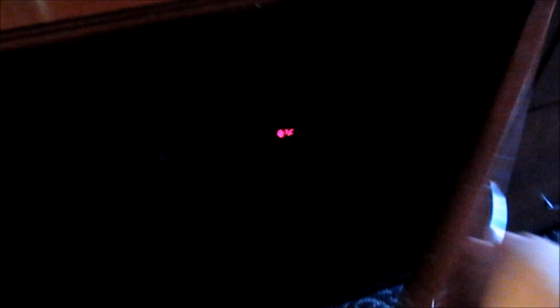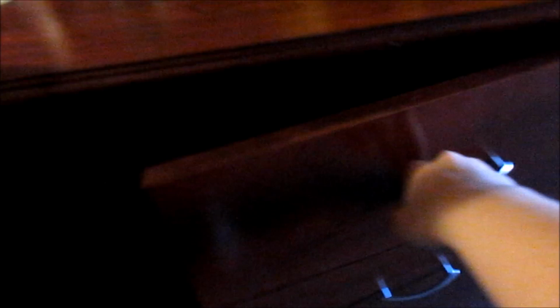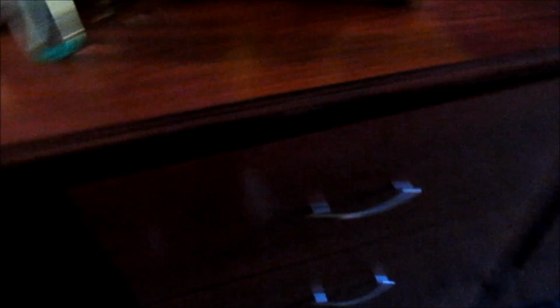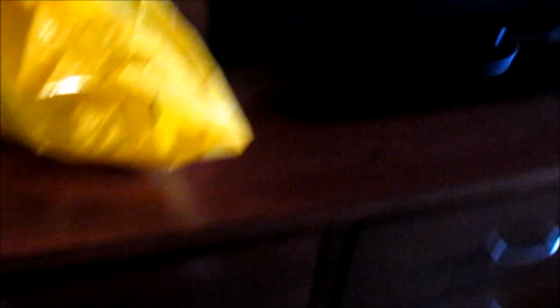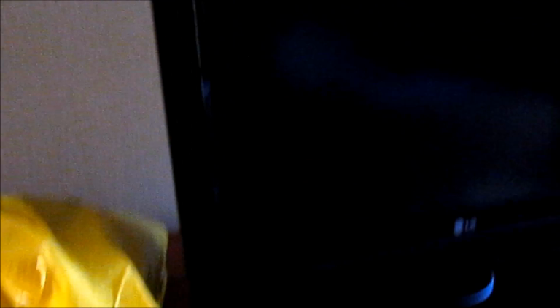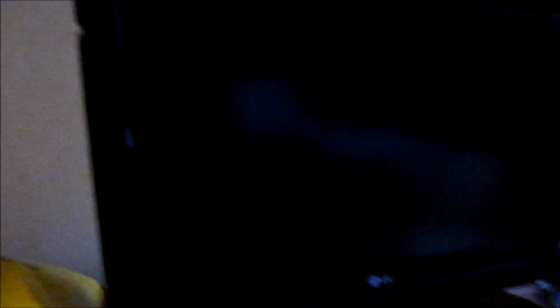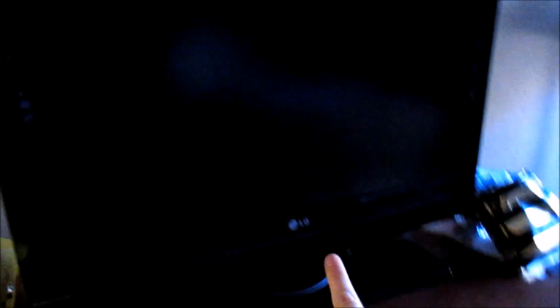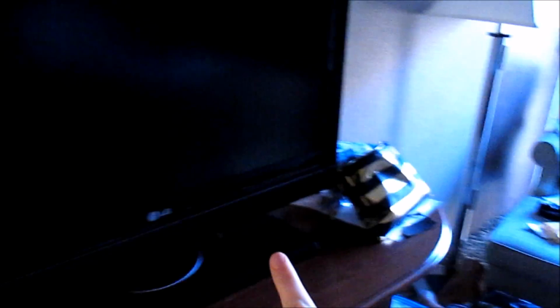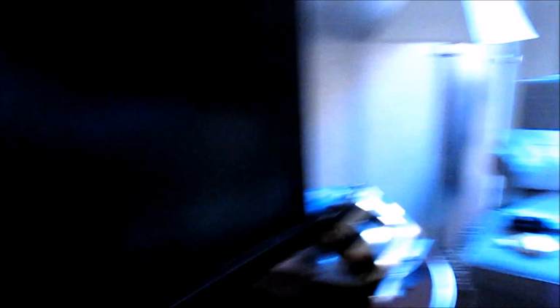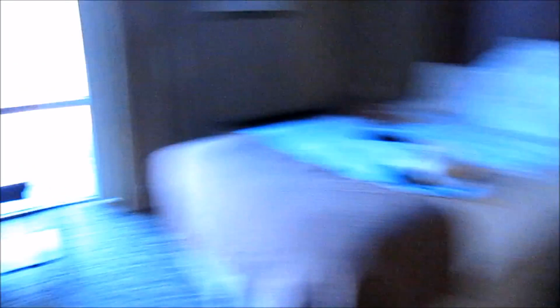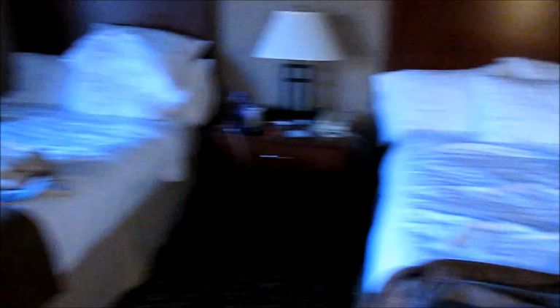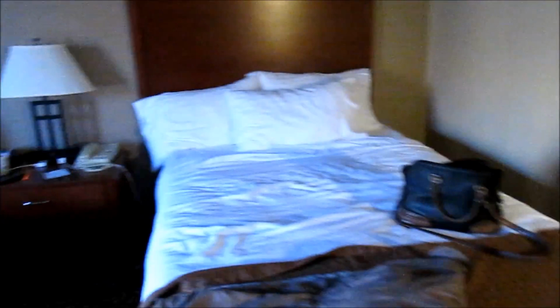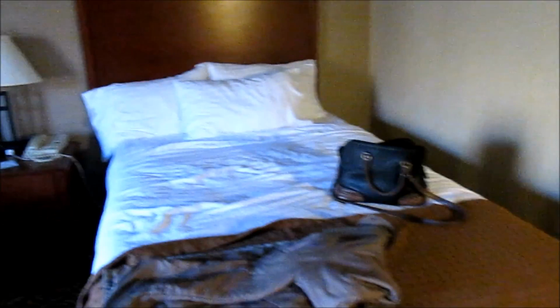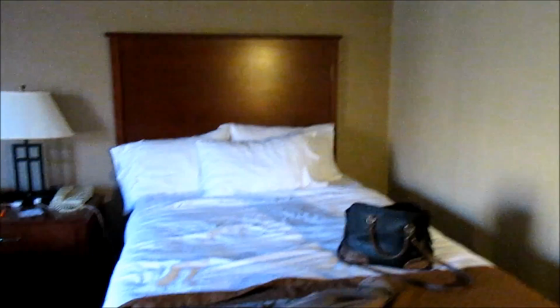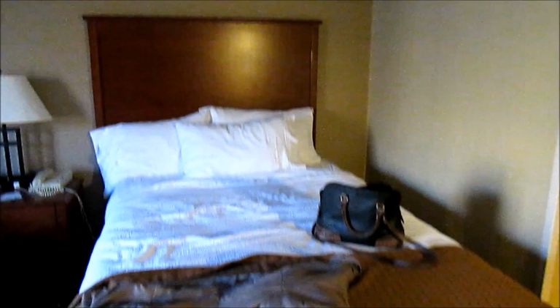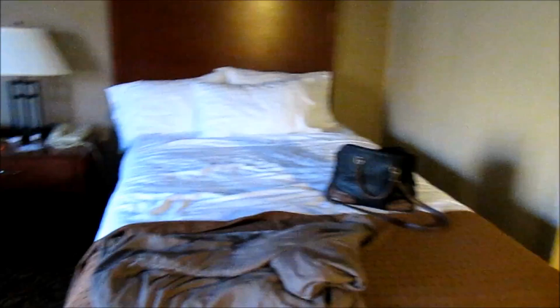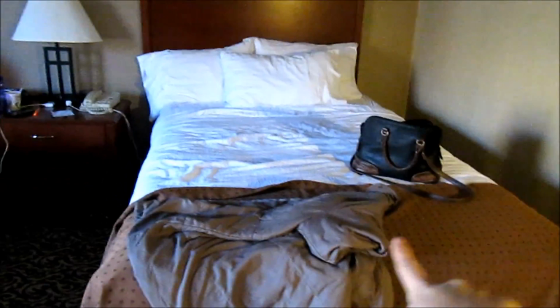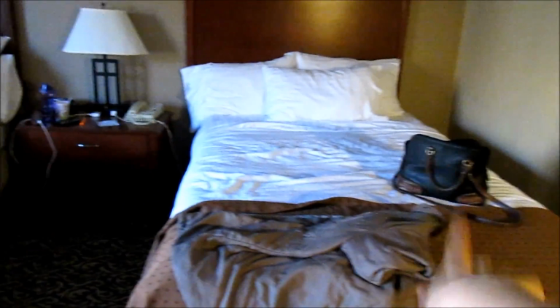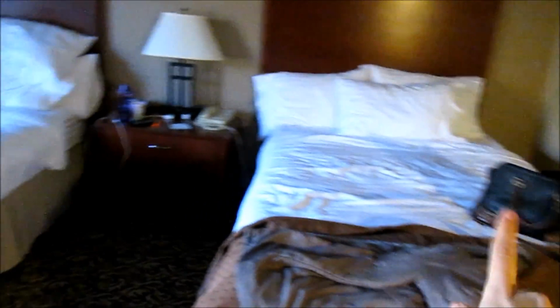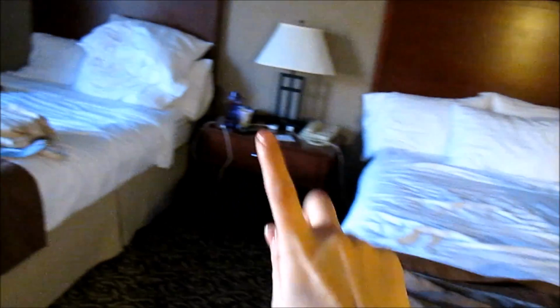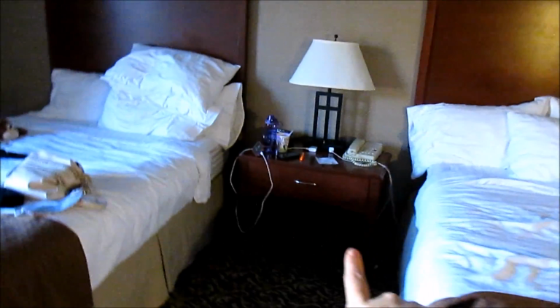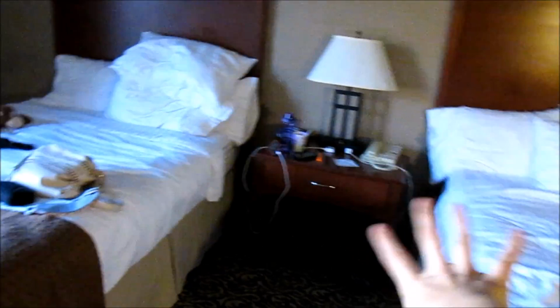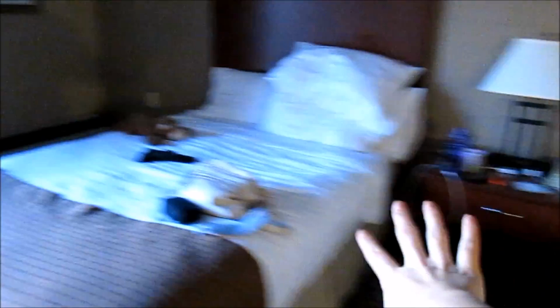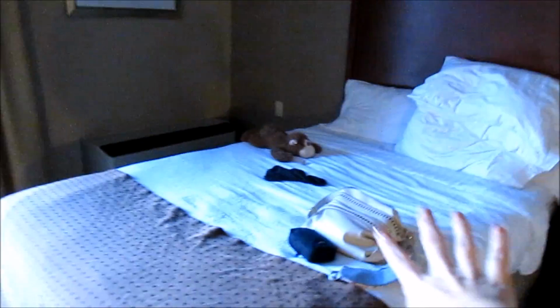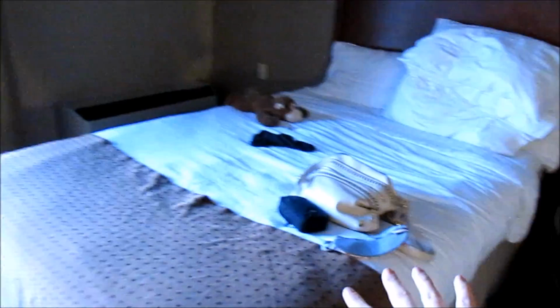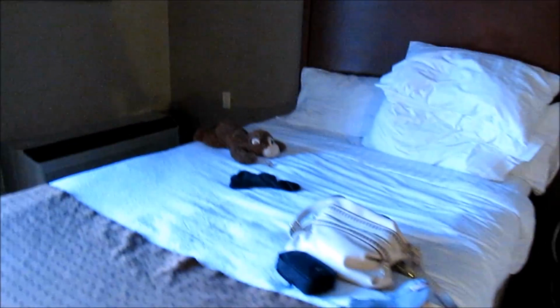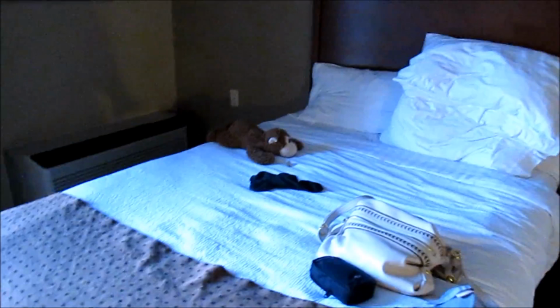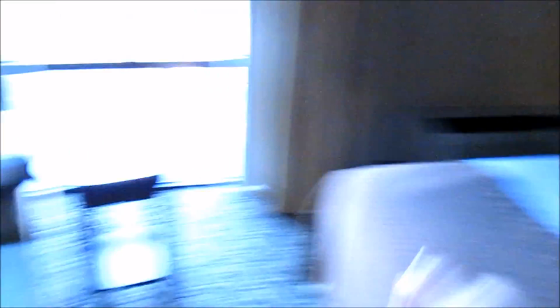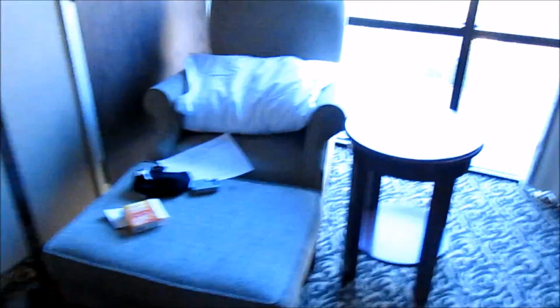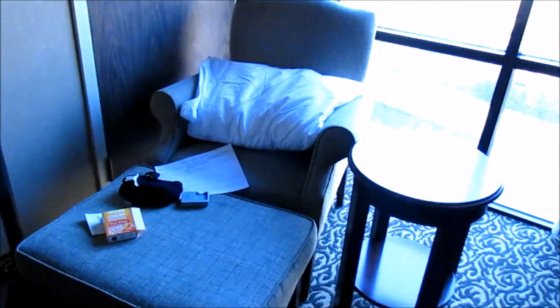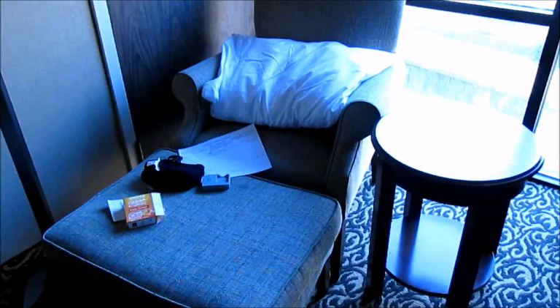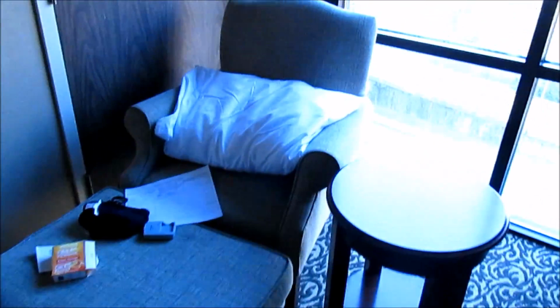If you open this up, it's actually the fridge, which is pretty cool — I didn't see that until yesterday. We have a TV stand here, and then here is the sleeping area. These are my roommate's beds and a little center table, and then my bed is right here.